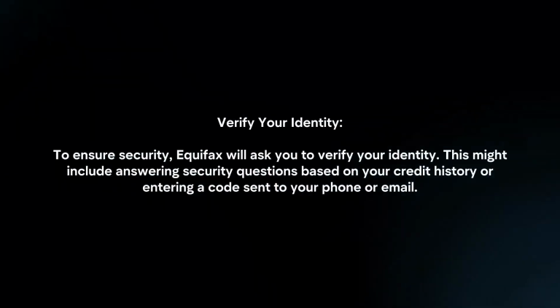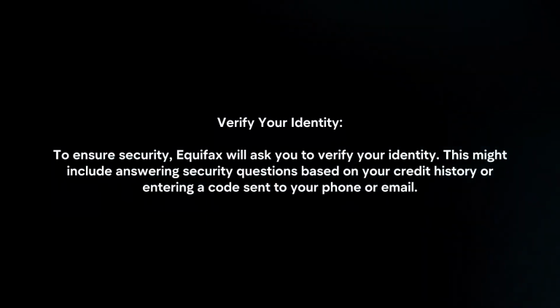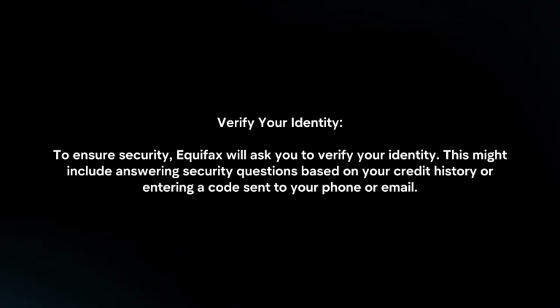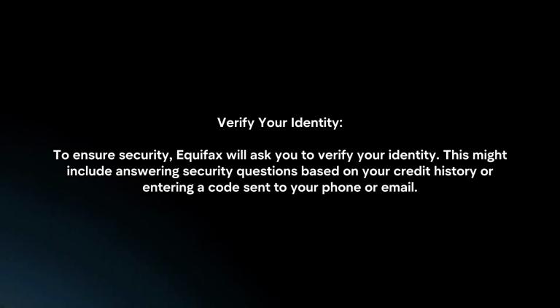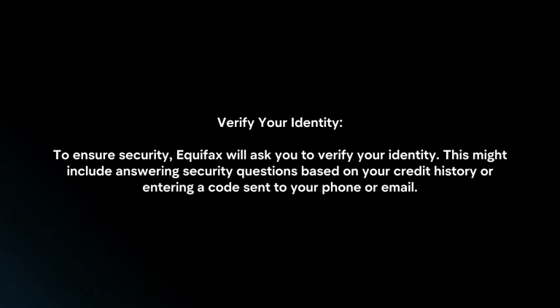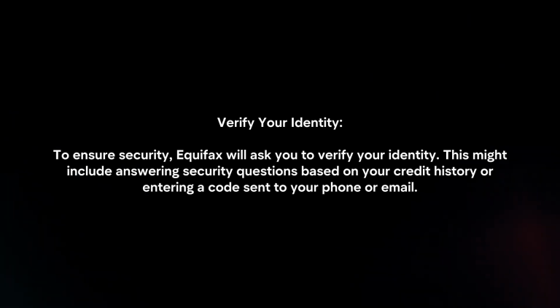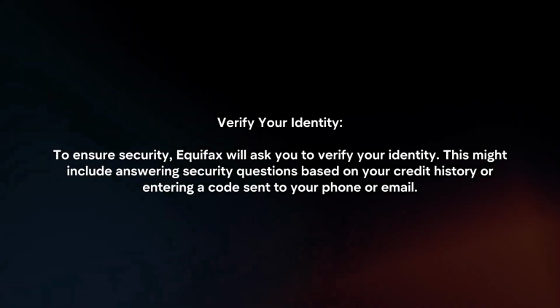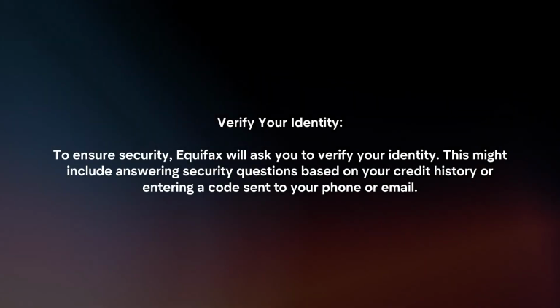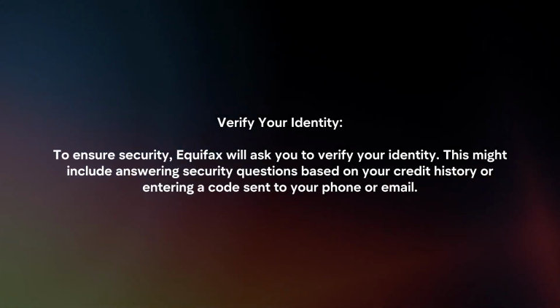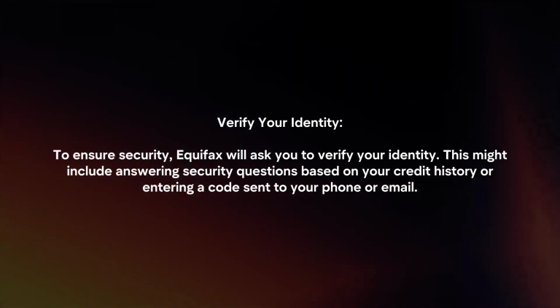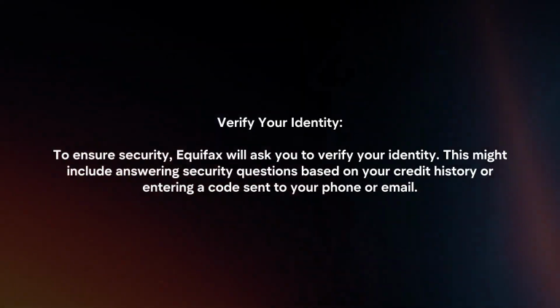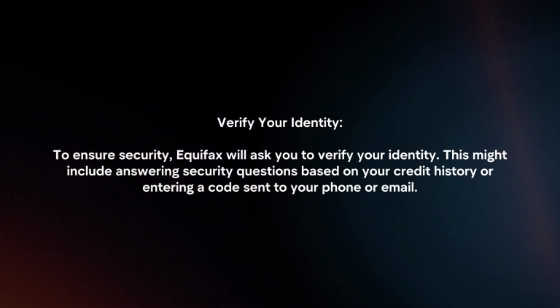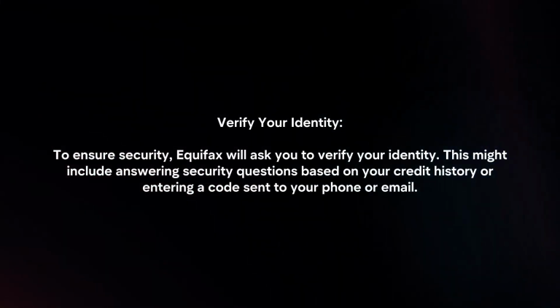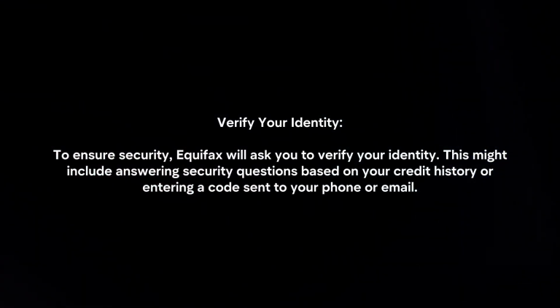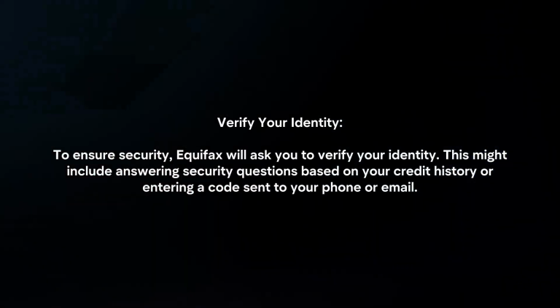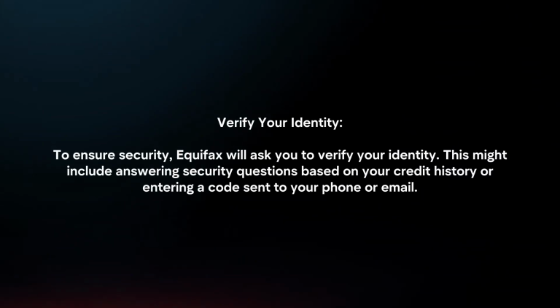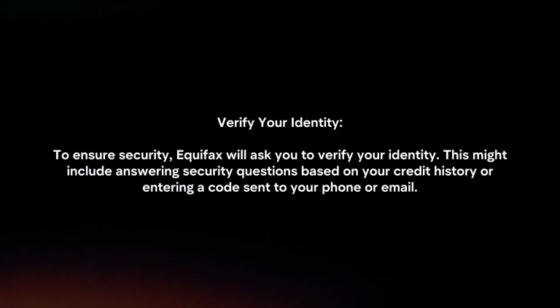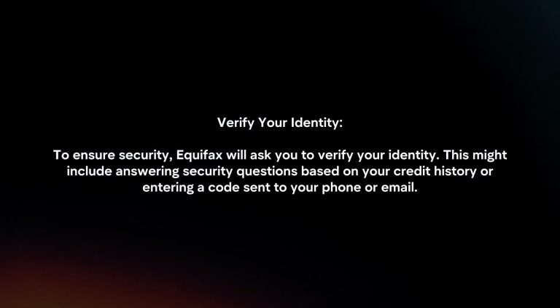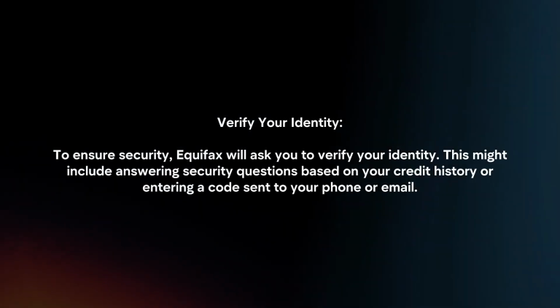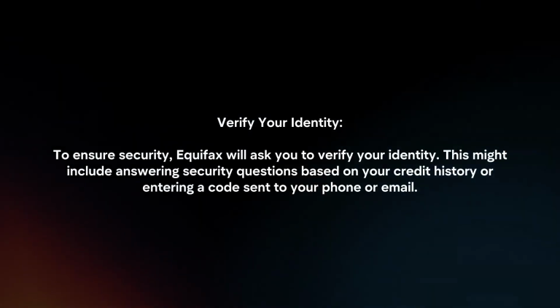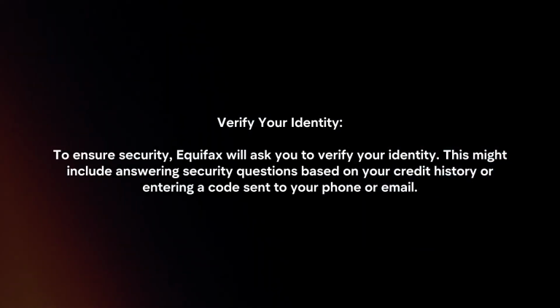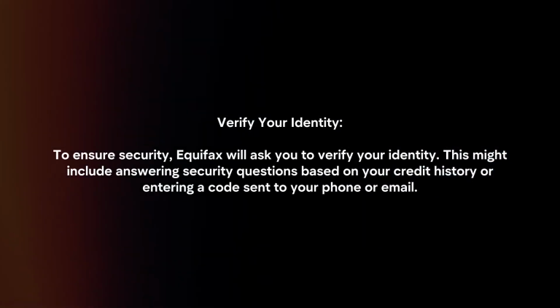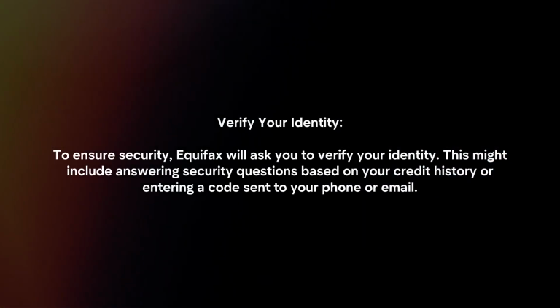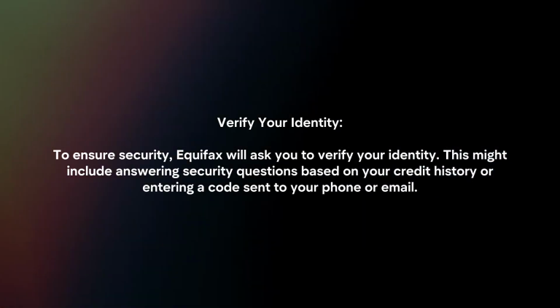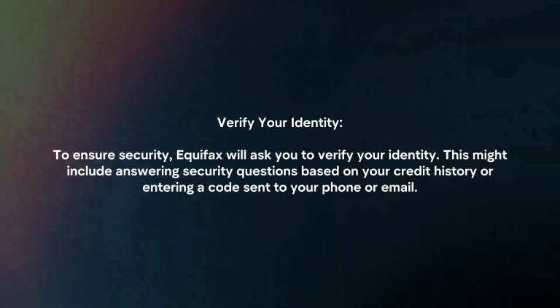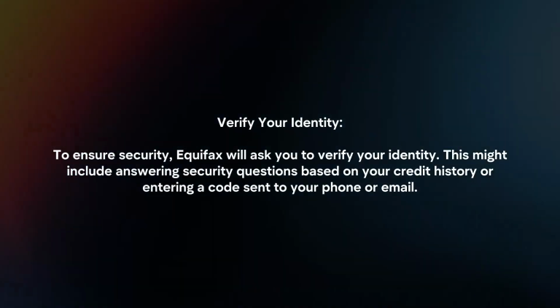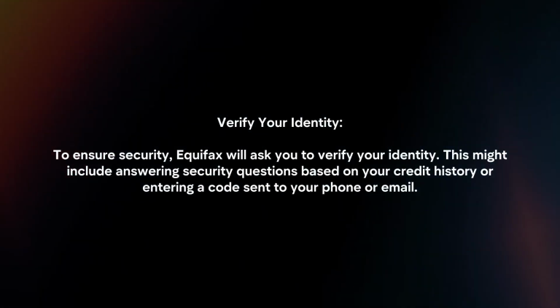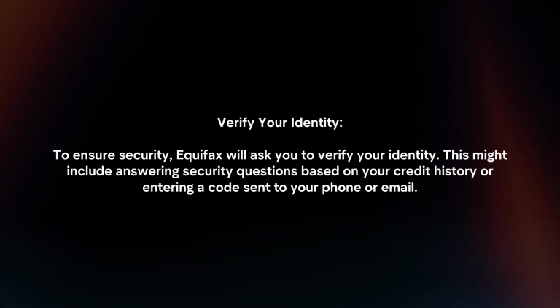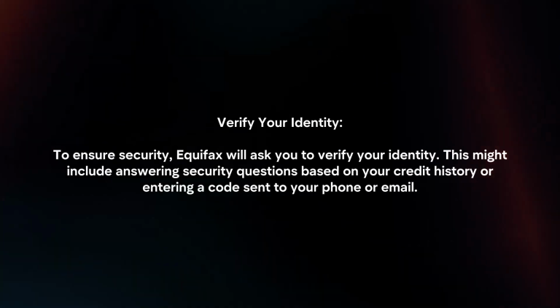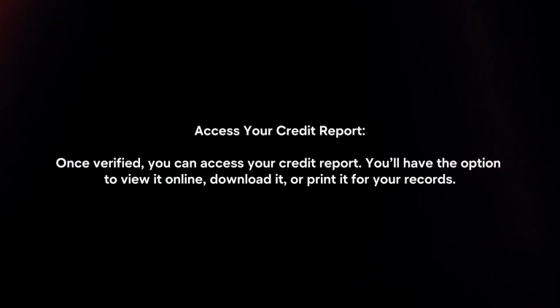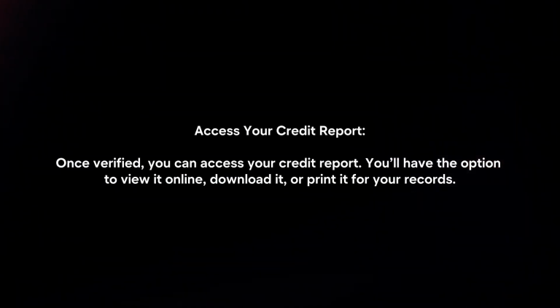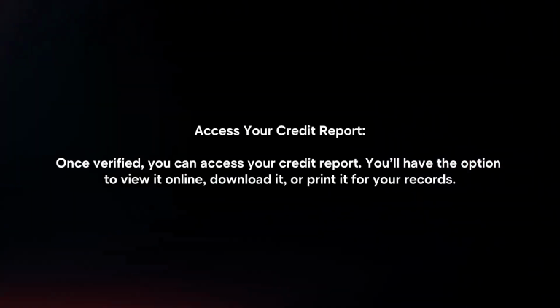Verify your identity. To ensure security, Equifax will ask you to verify your identity. This might include answering security questions based on your credit history or entering a code sent to your phone or email.